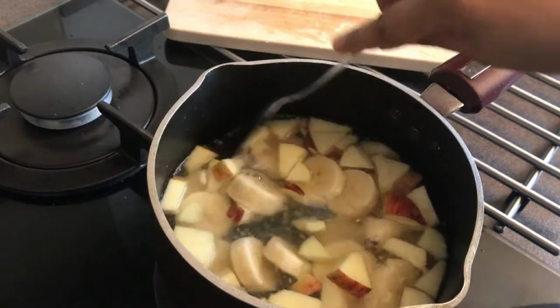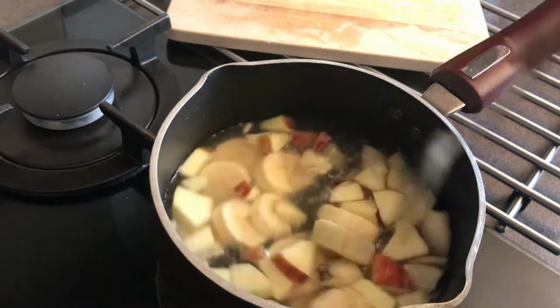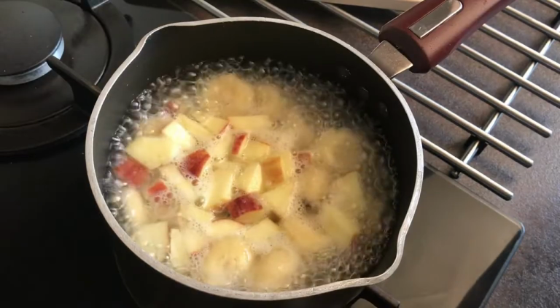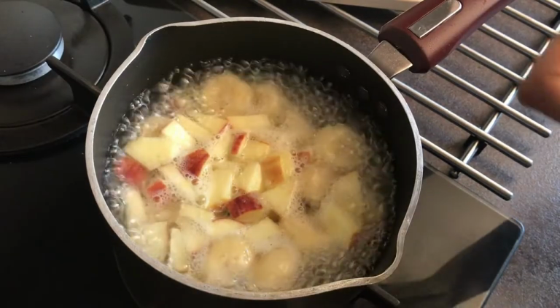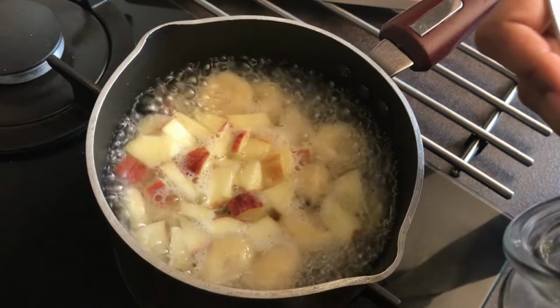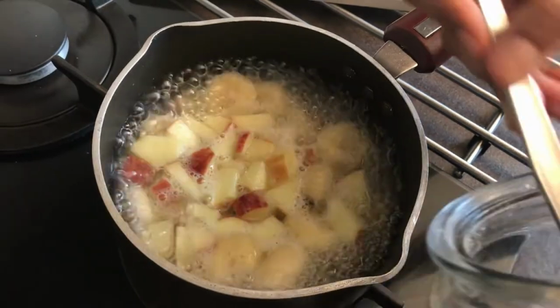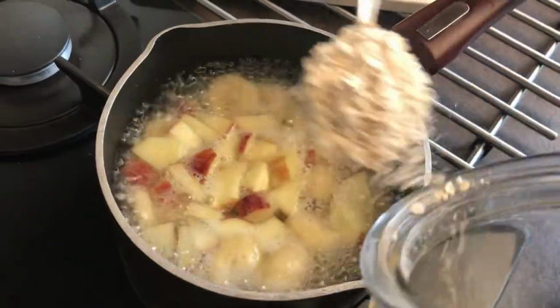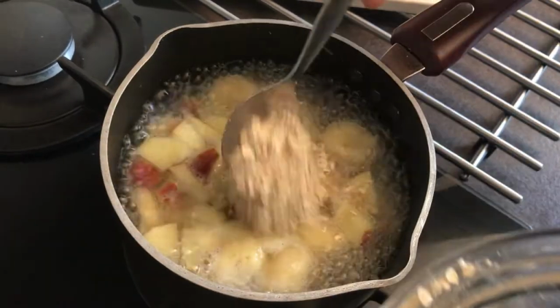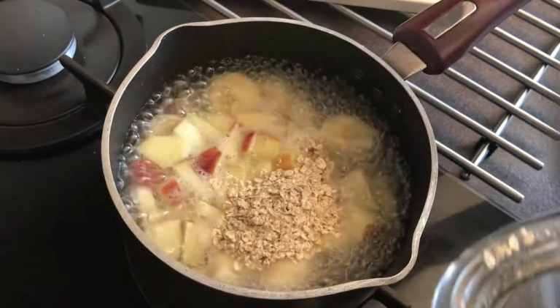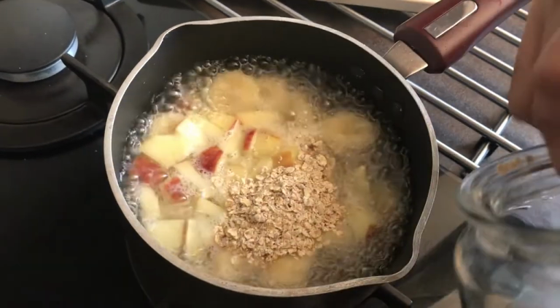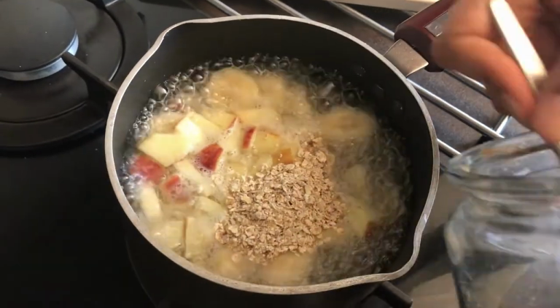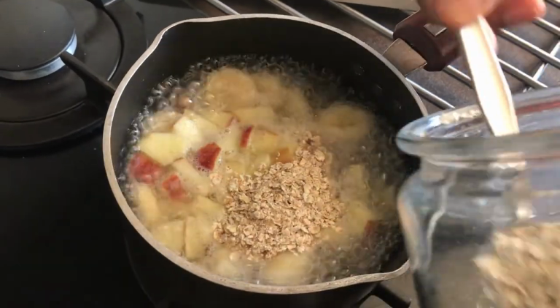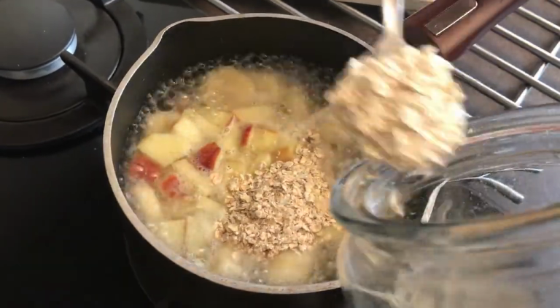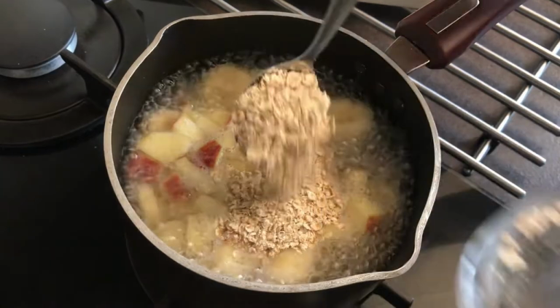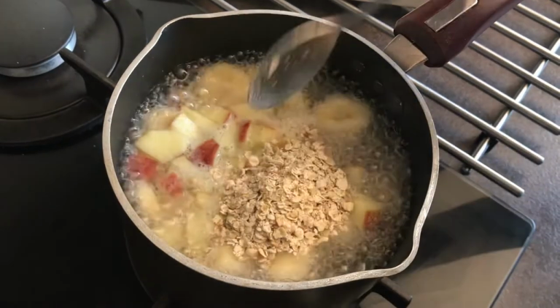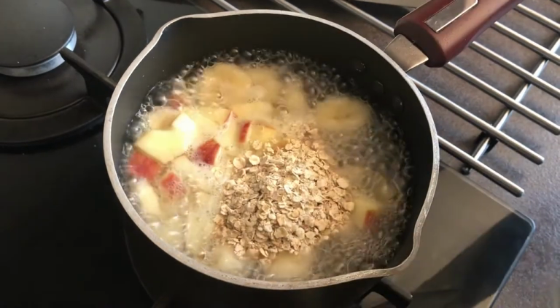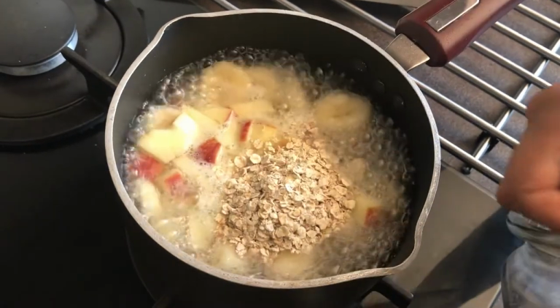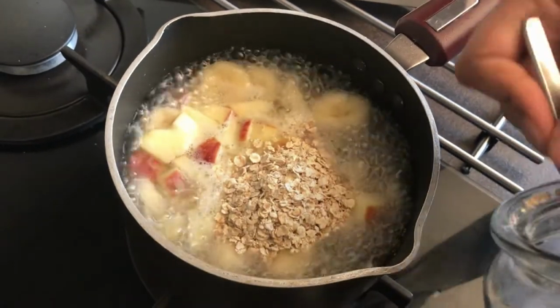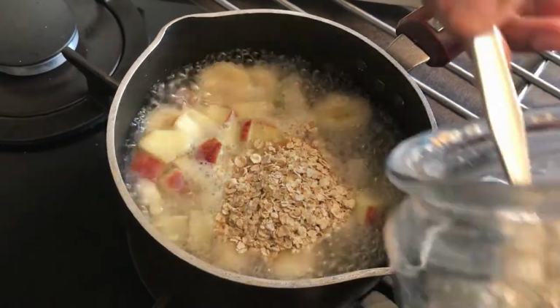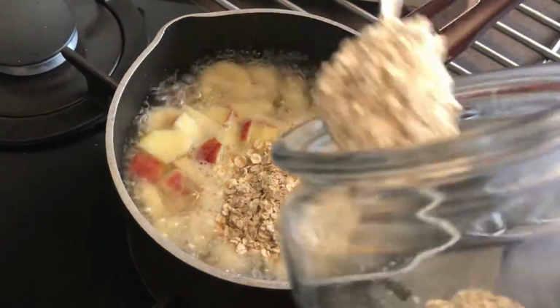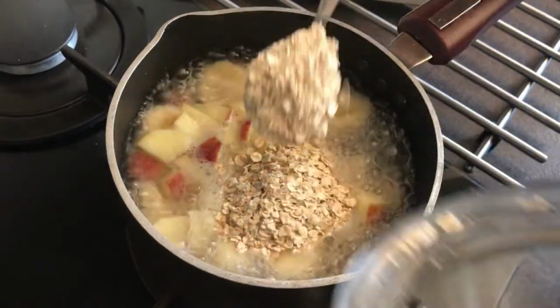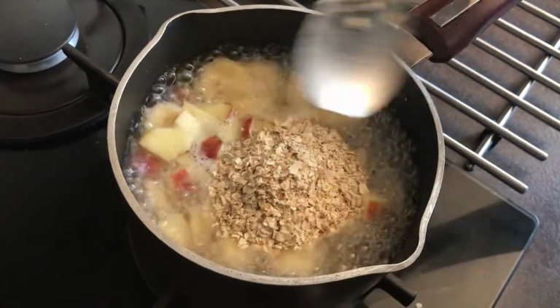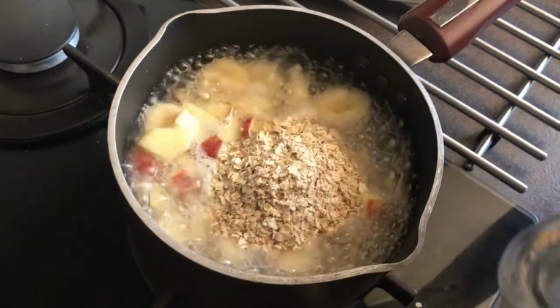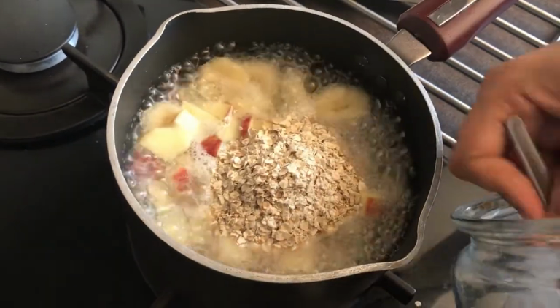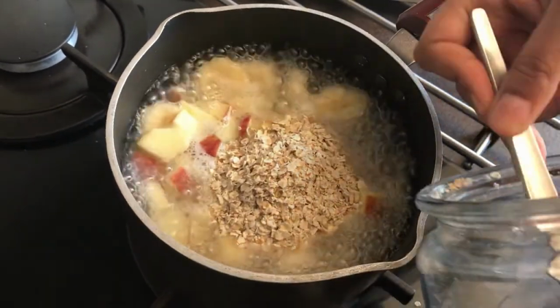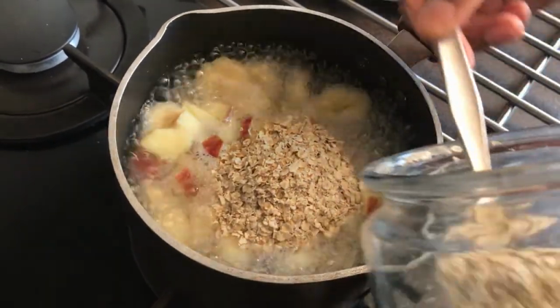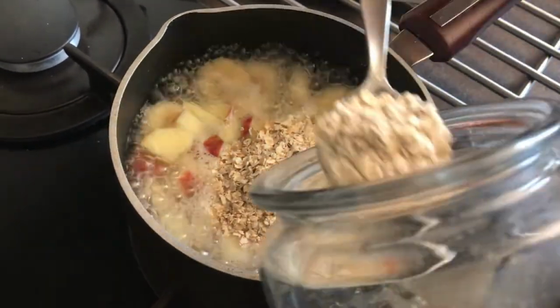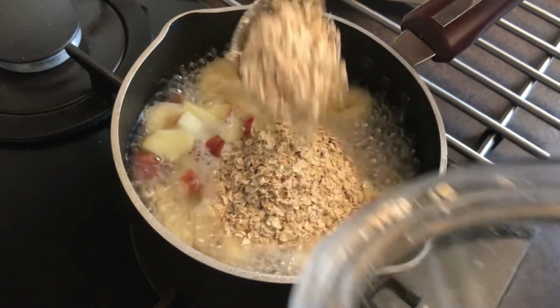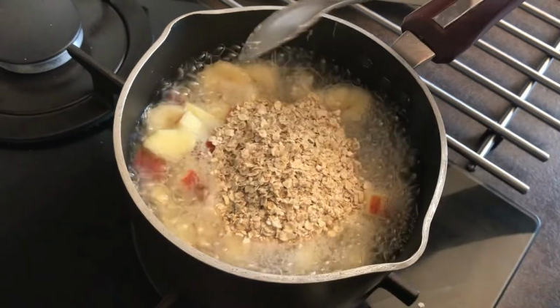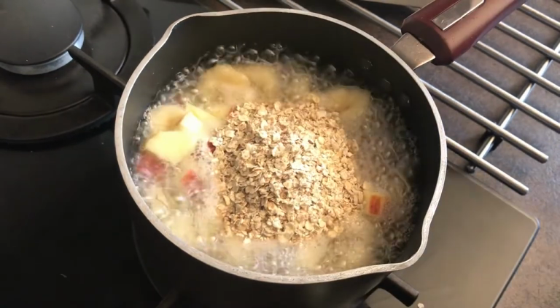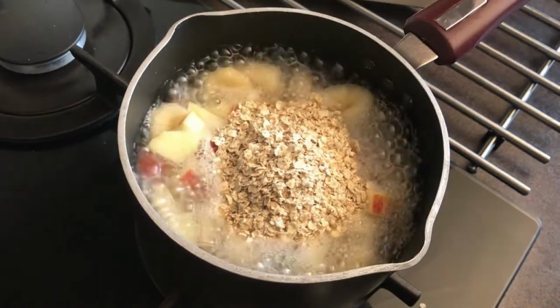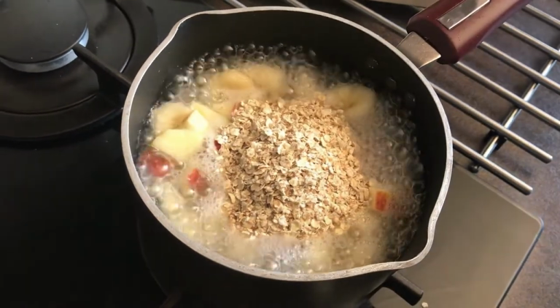After two minutes, when the water is at a rolling boil and the fruits are cooked through, I'm going to add four tablespoons of porridge oats.